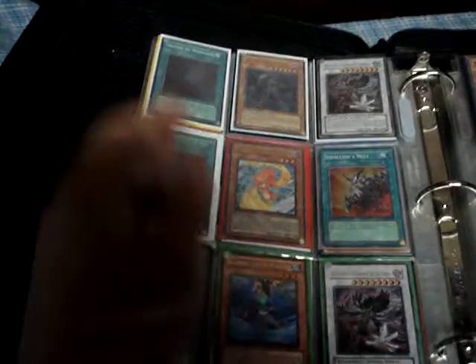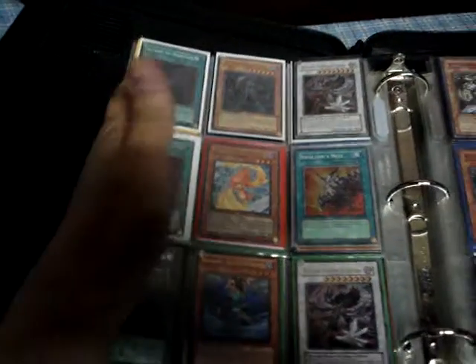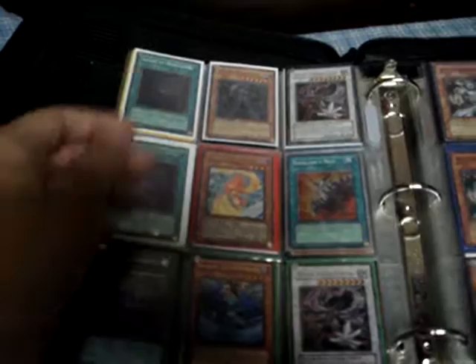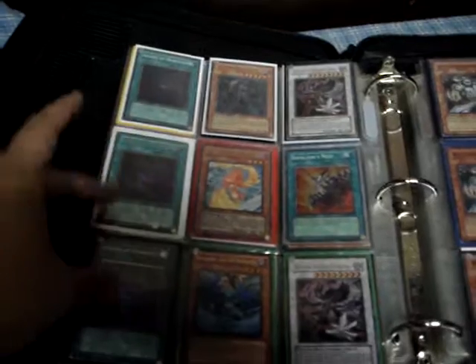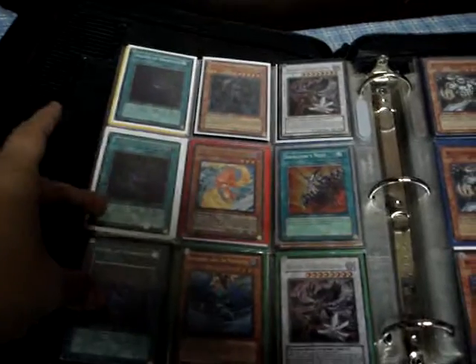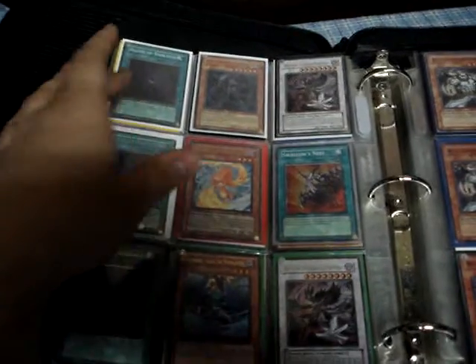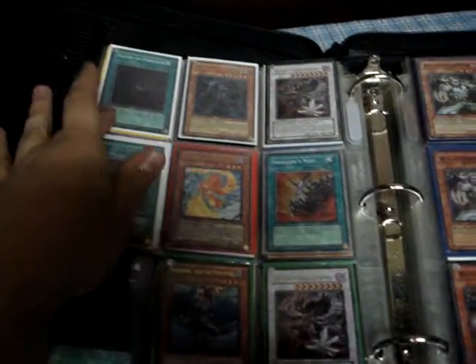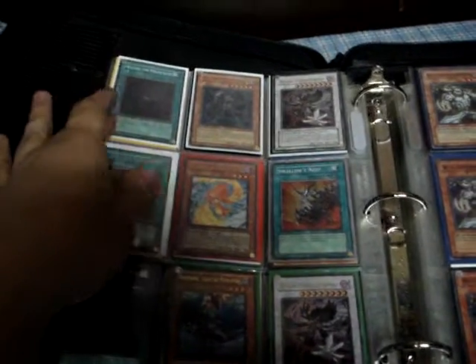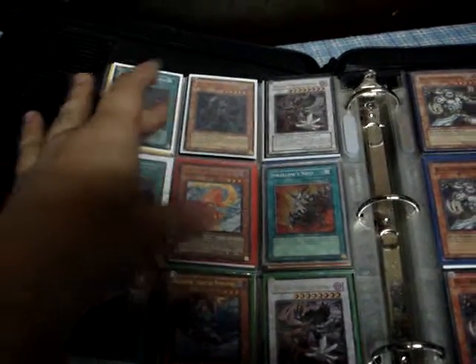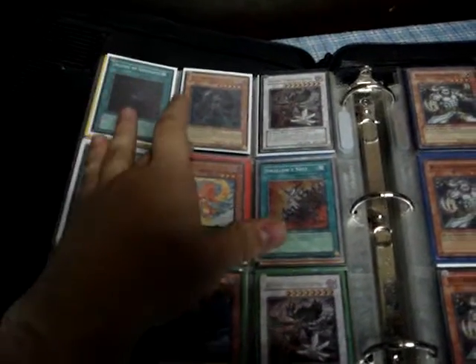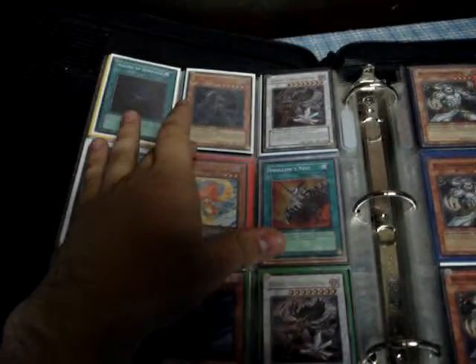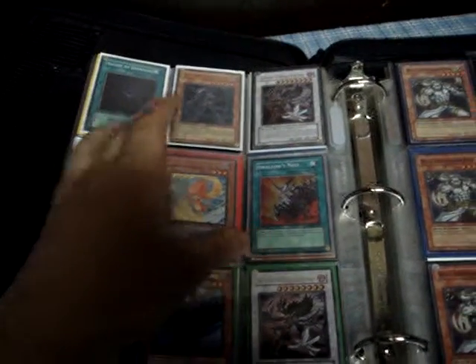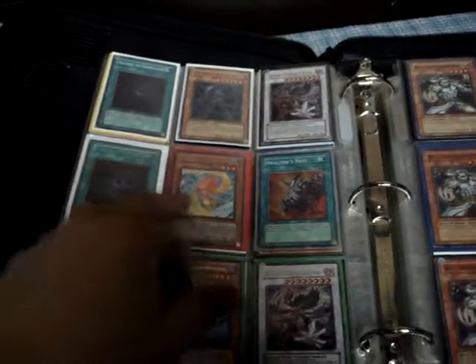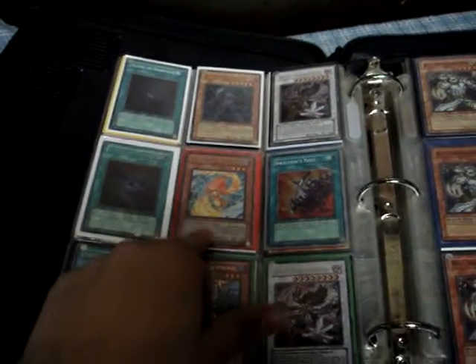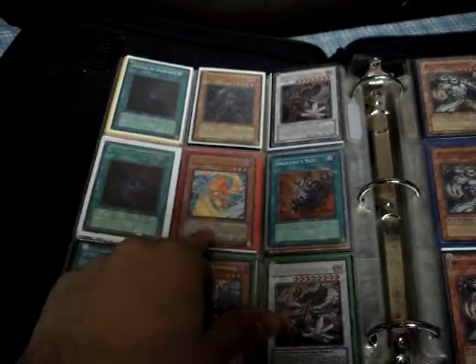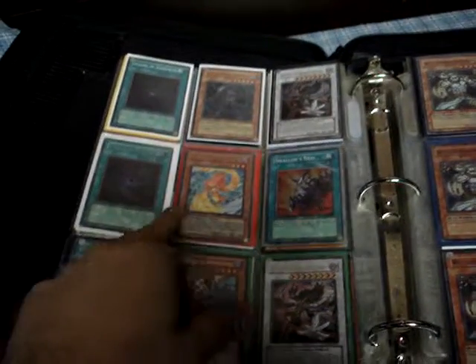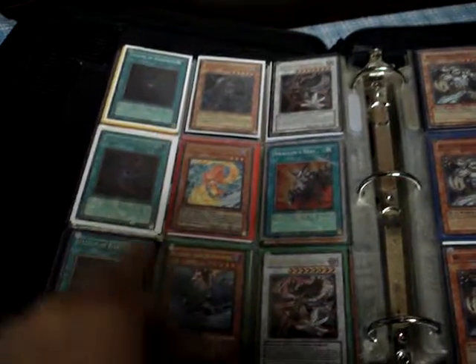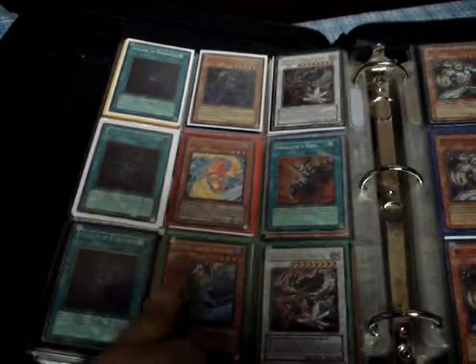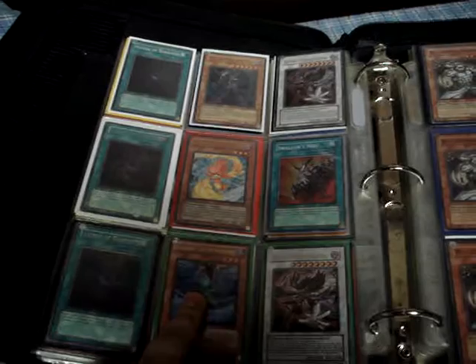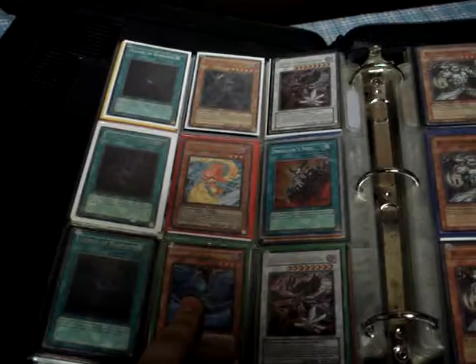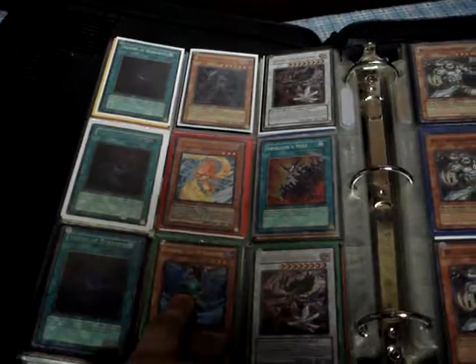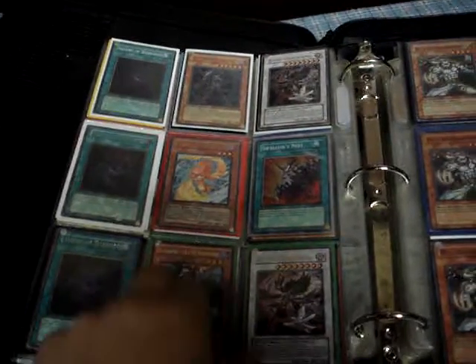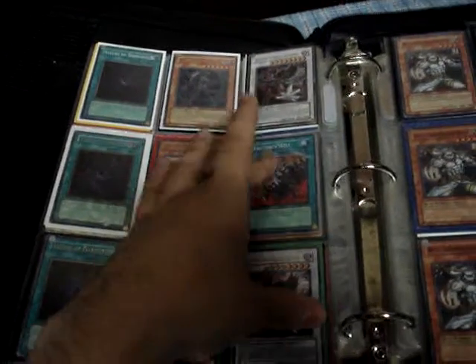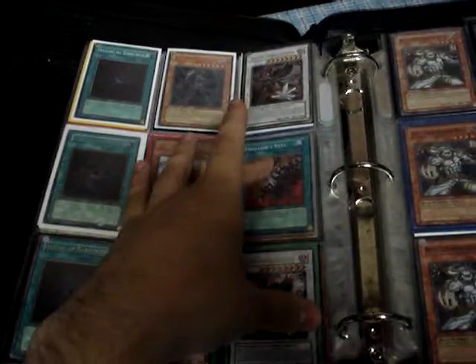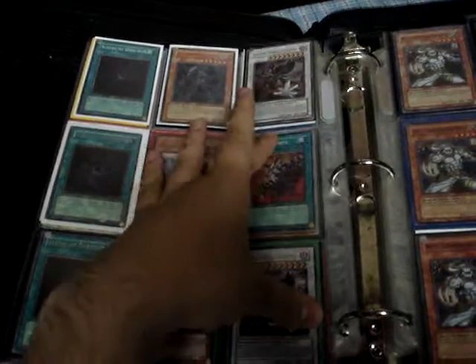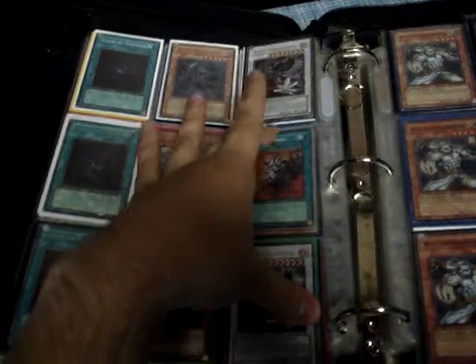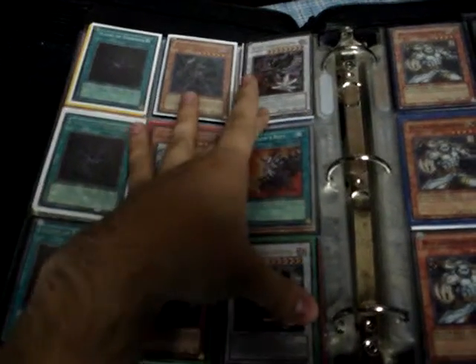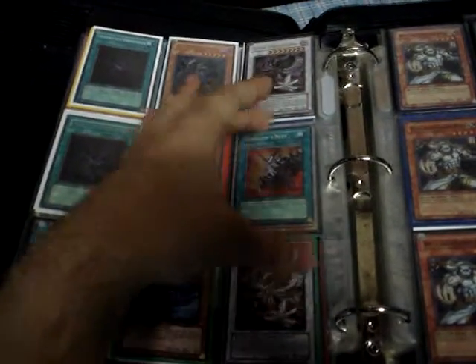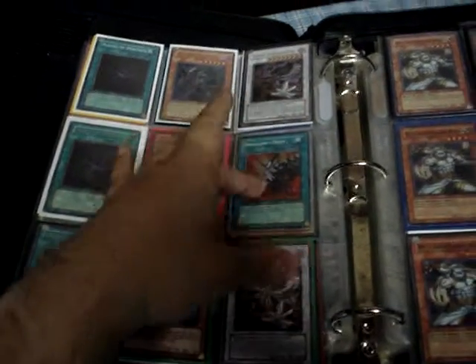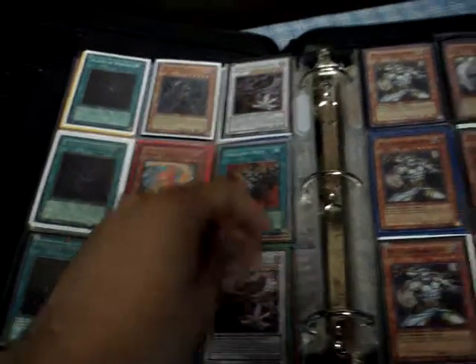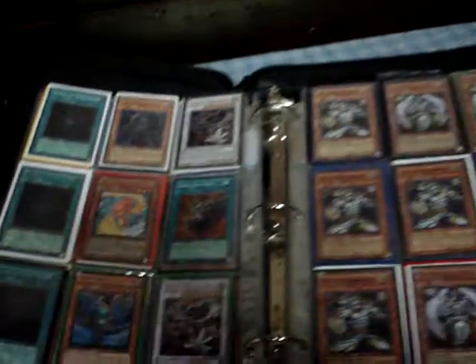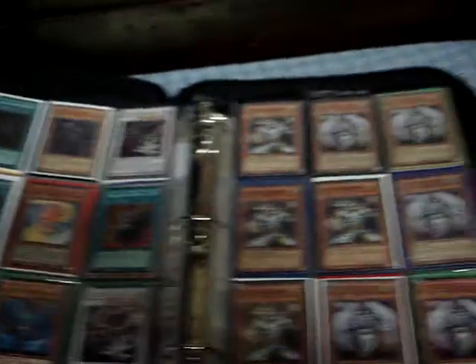3 Allure of Darkness - 2 Ultimate, 1 Super. Ultra Elfin, Ultra Zephyr, Gold Gale, 2 Ultra Silver Wind, and a Swallow's Nest.